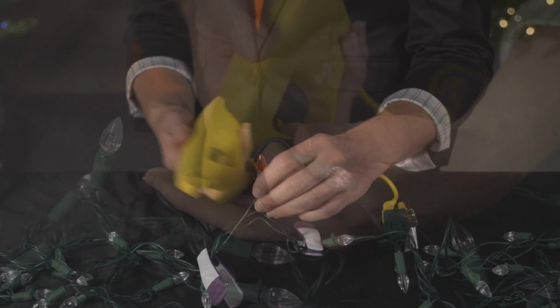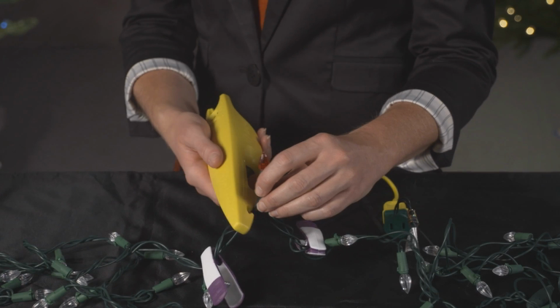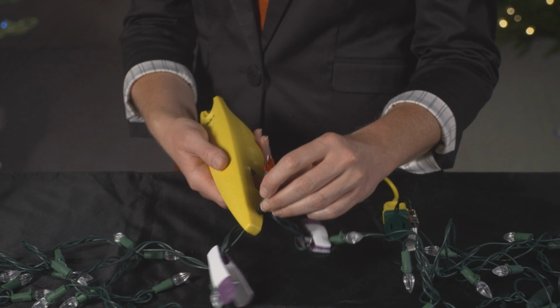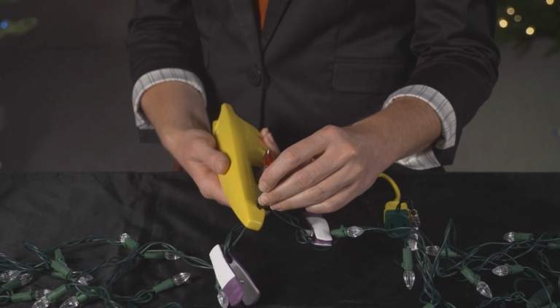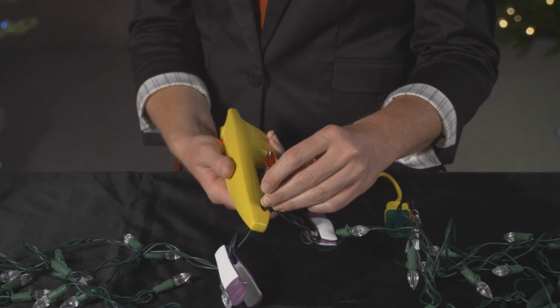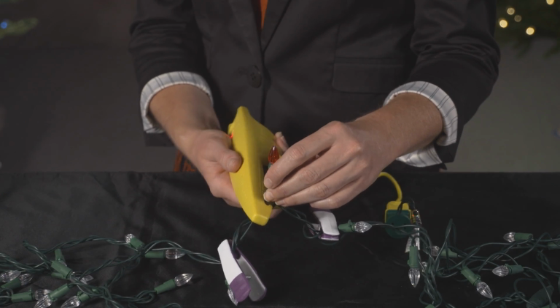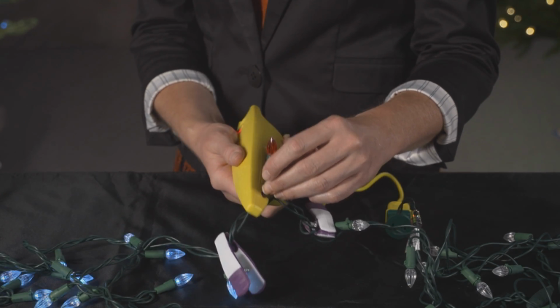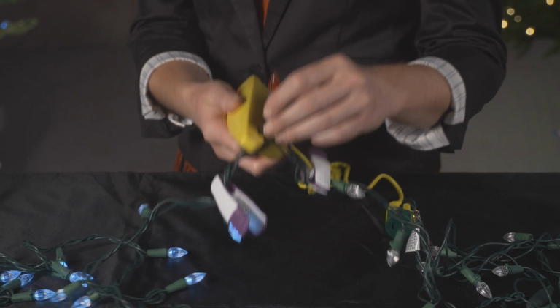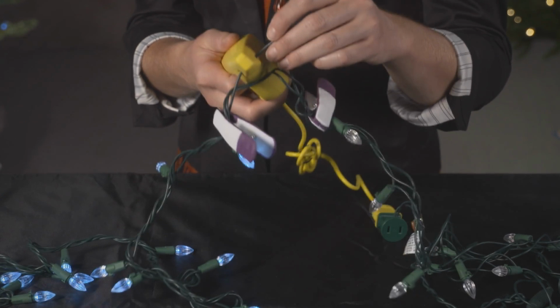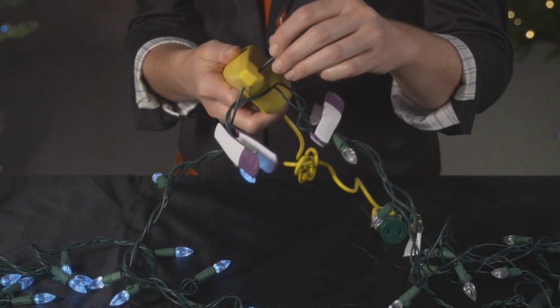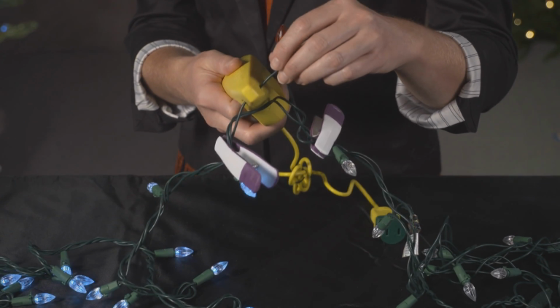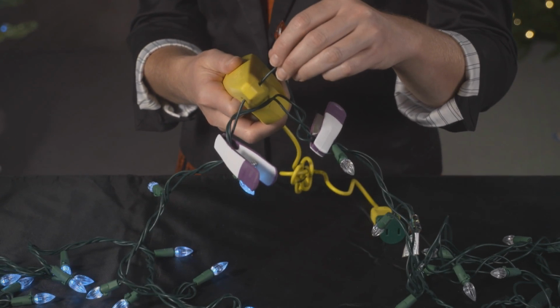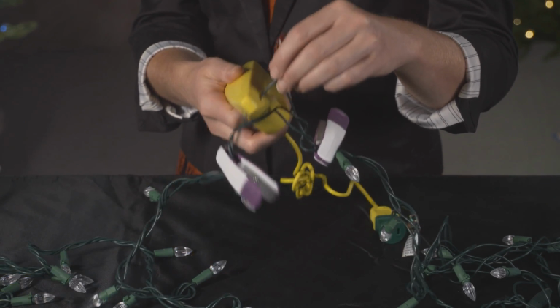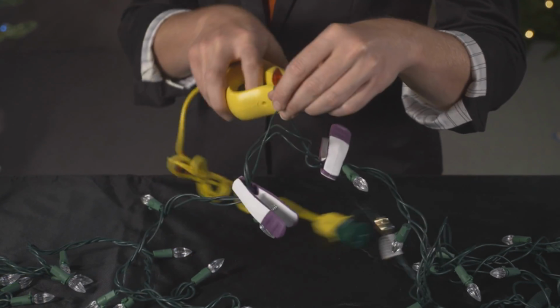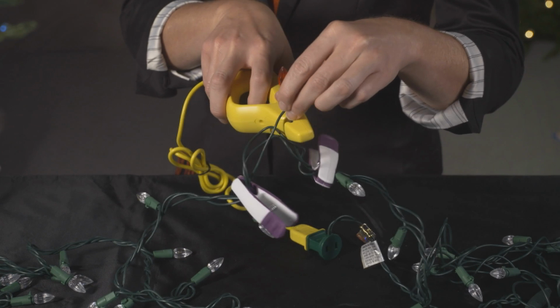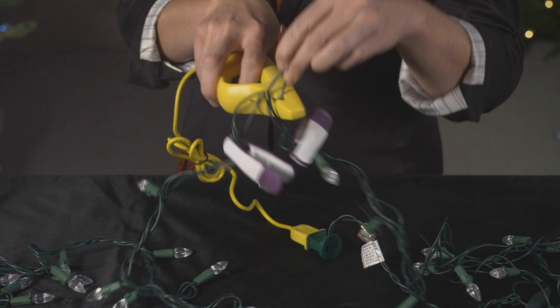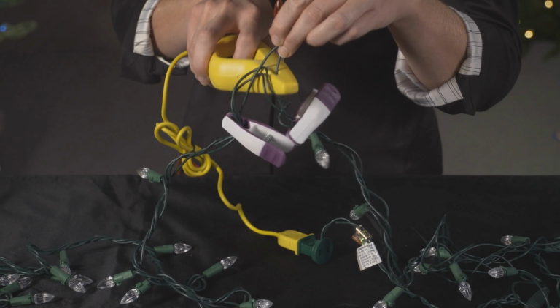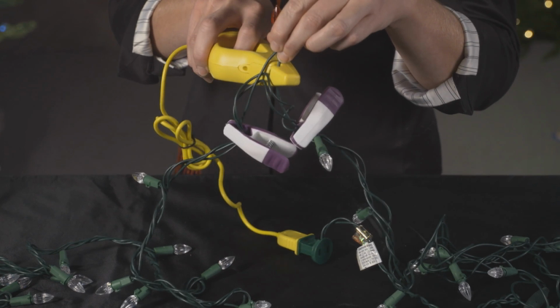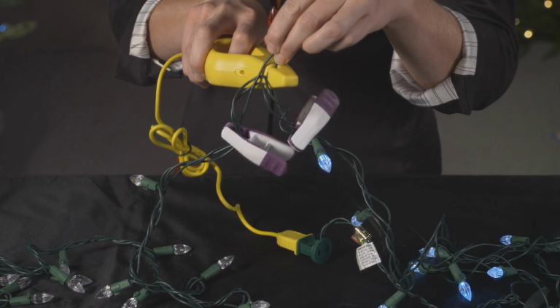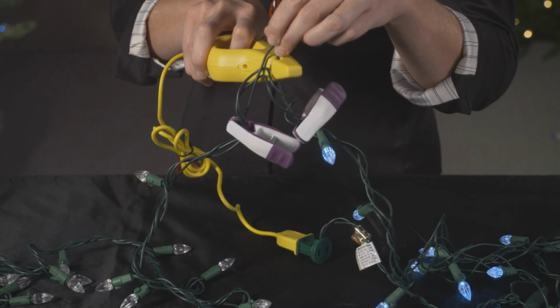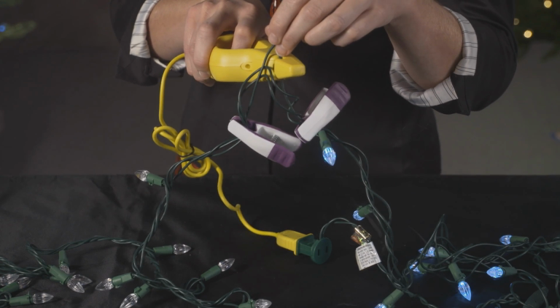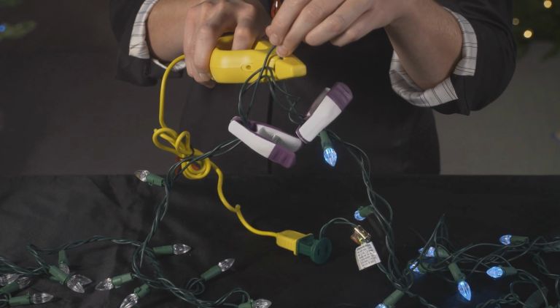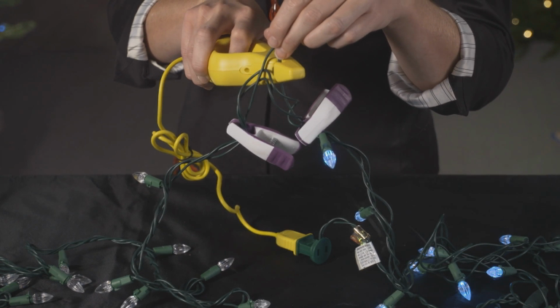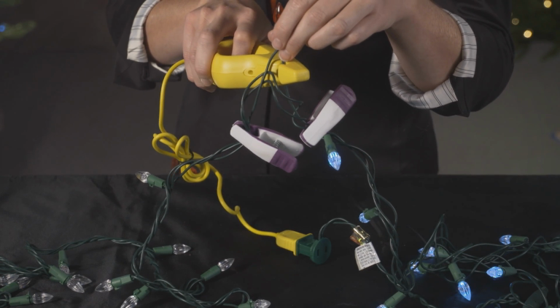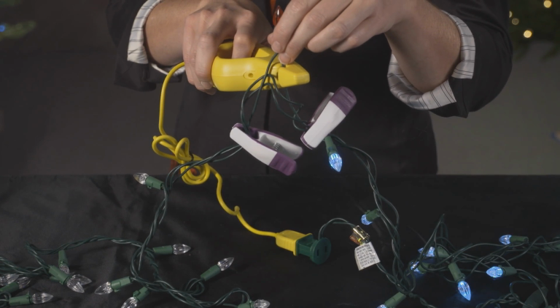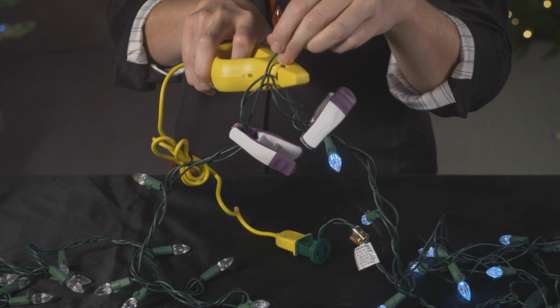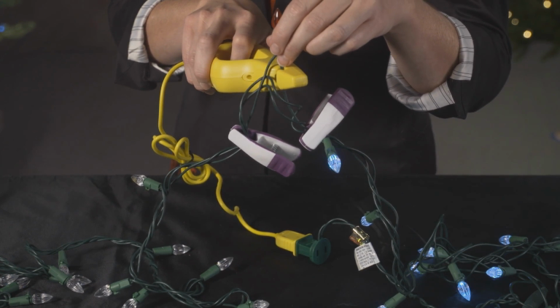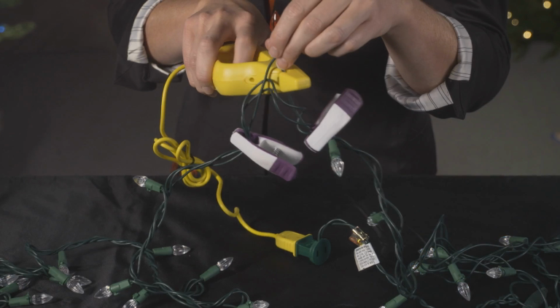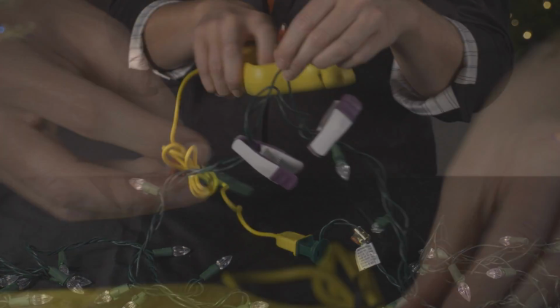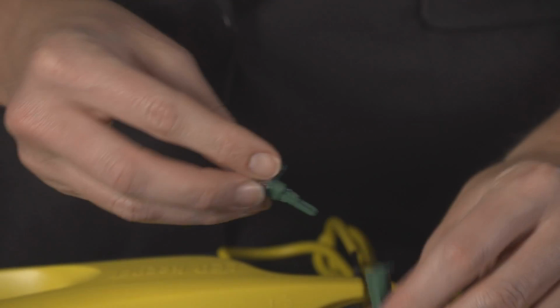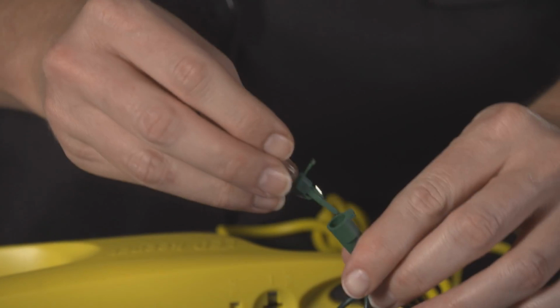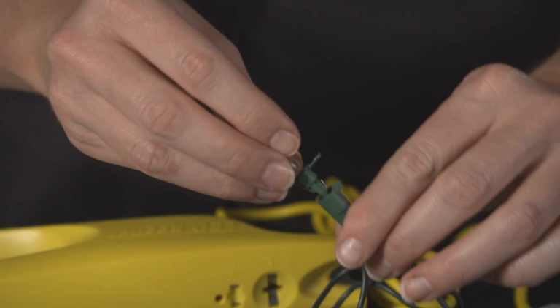Using two place markers provided within the LED Keeper kit, the process of elimination helps you locate the bad bulbs or socket. Once found, simply replace the bulb.